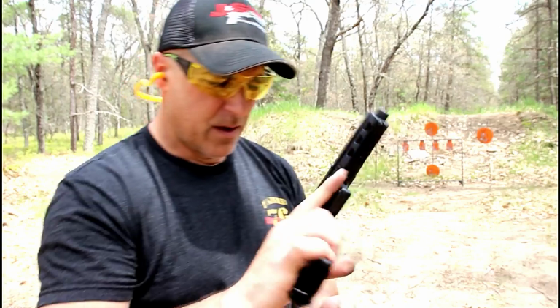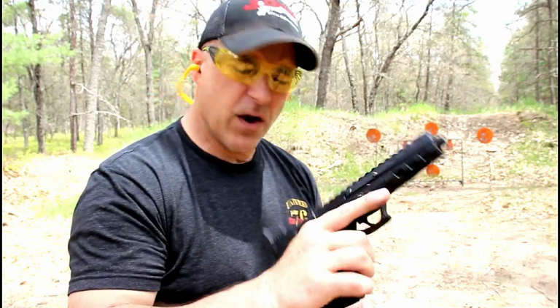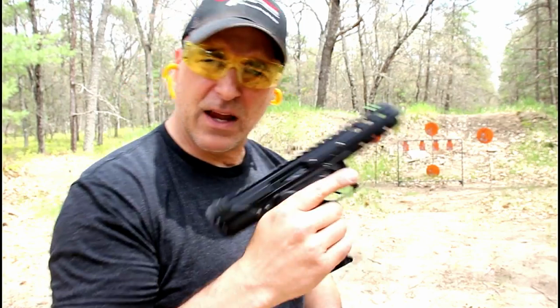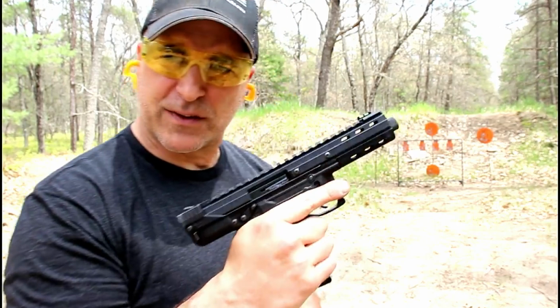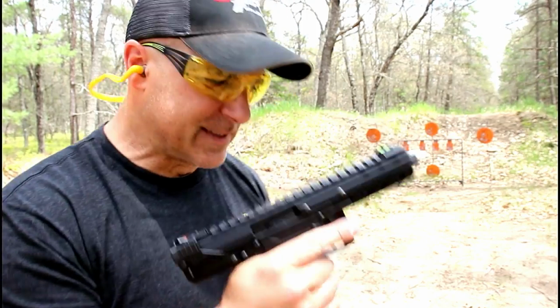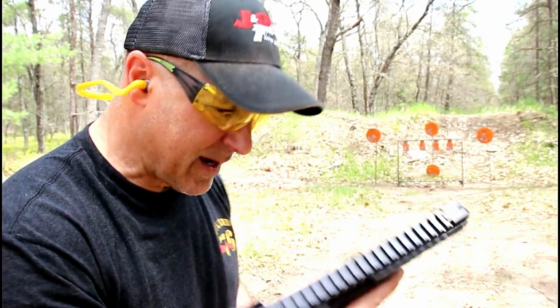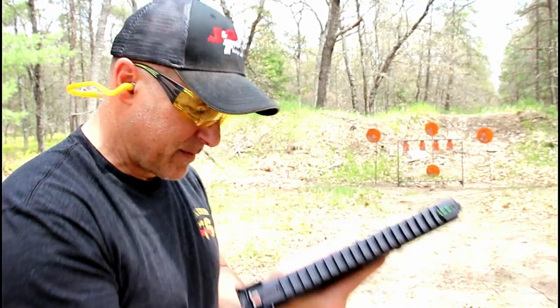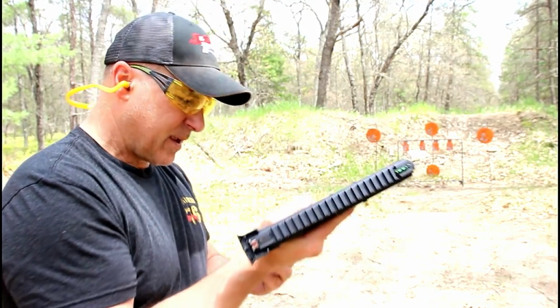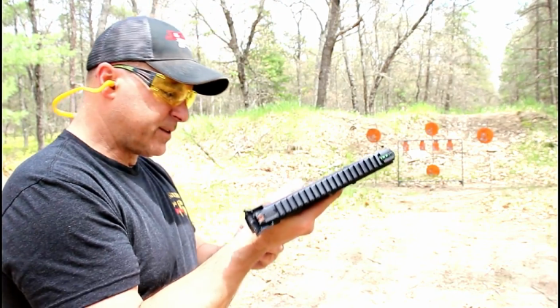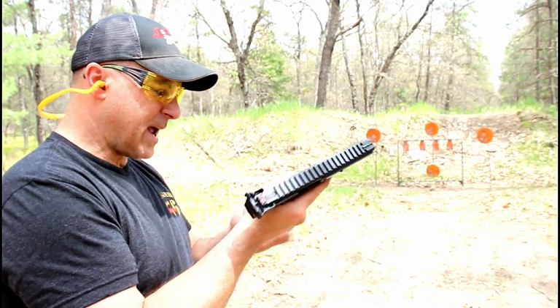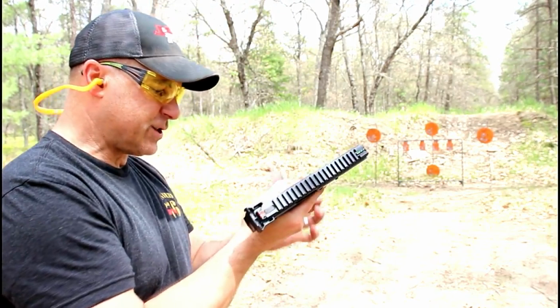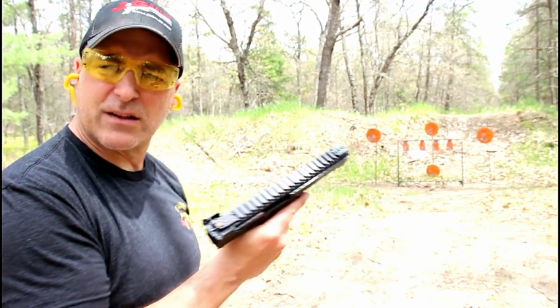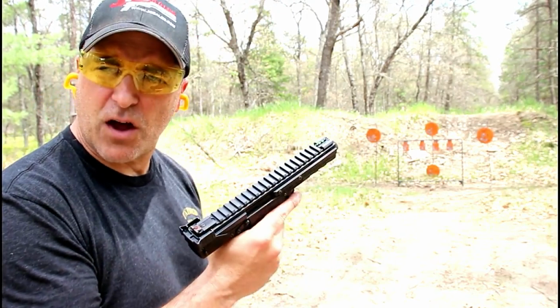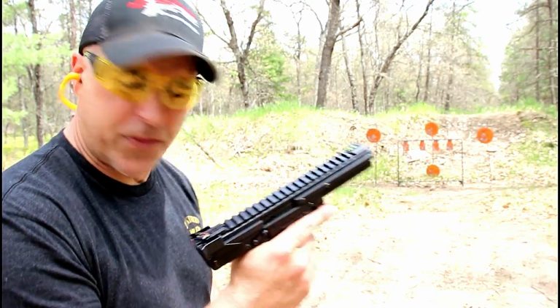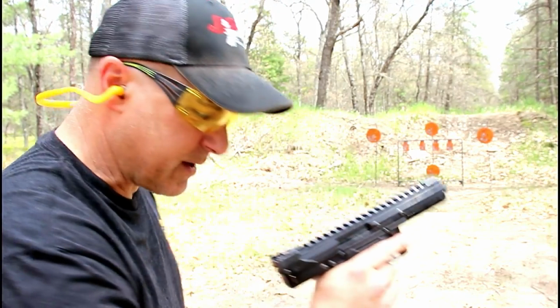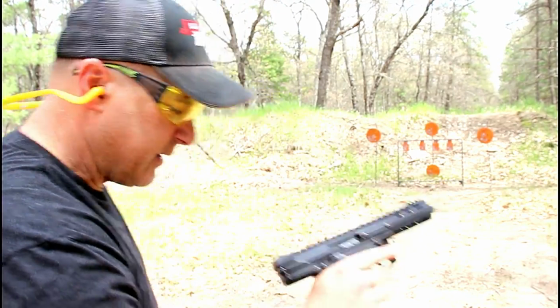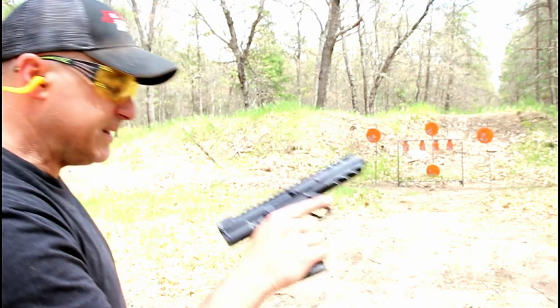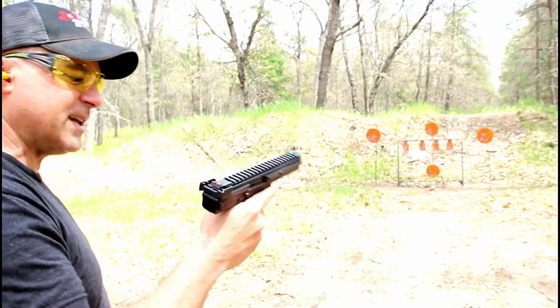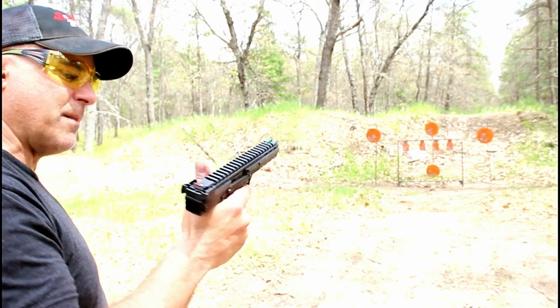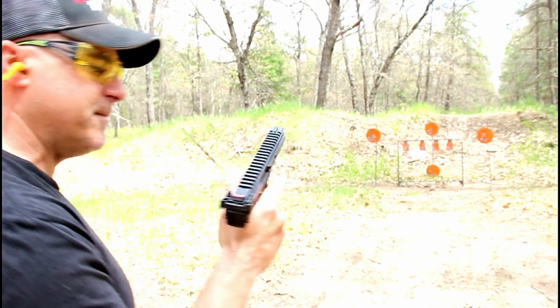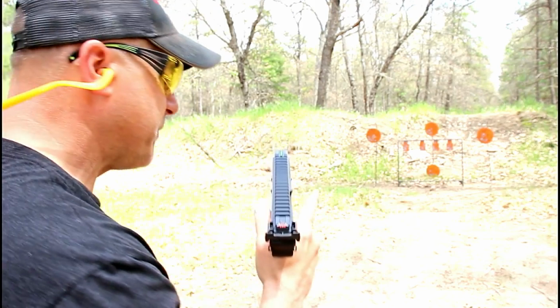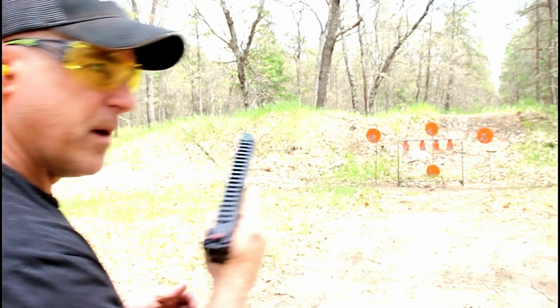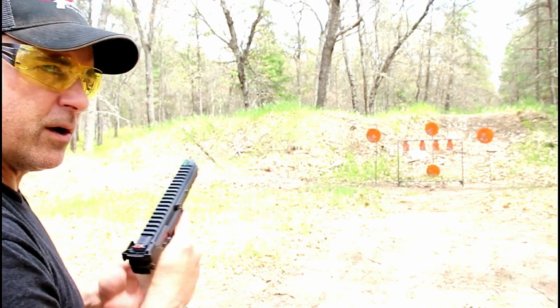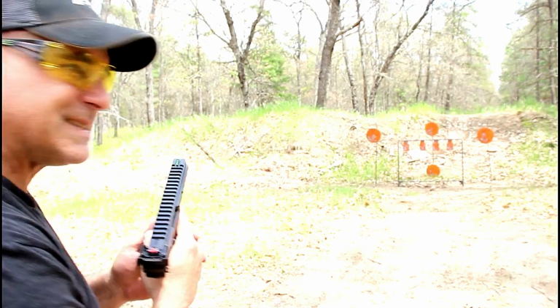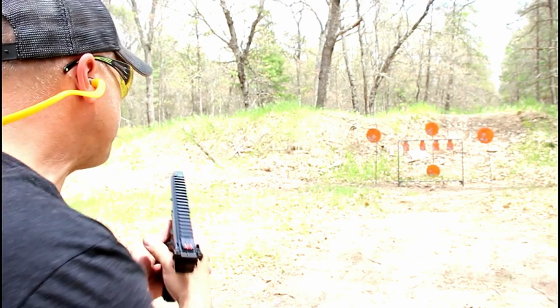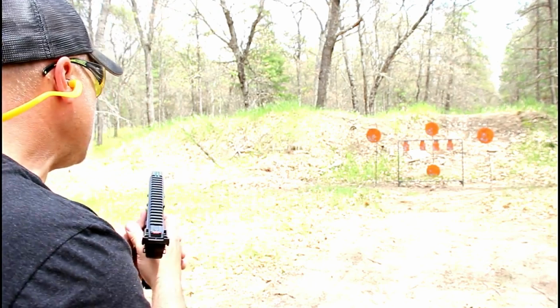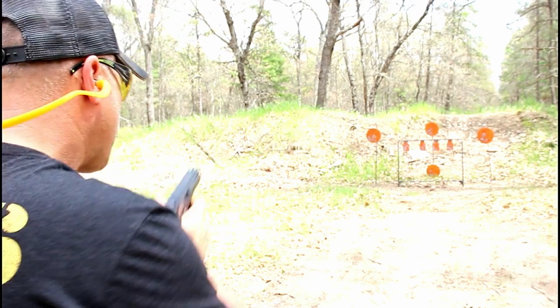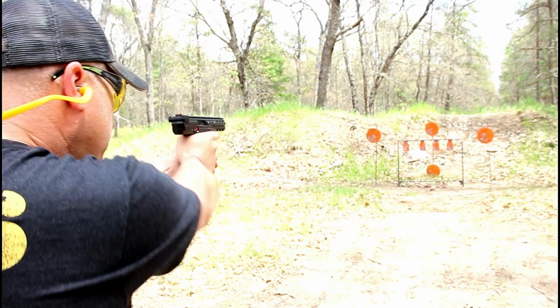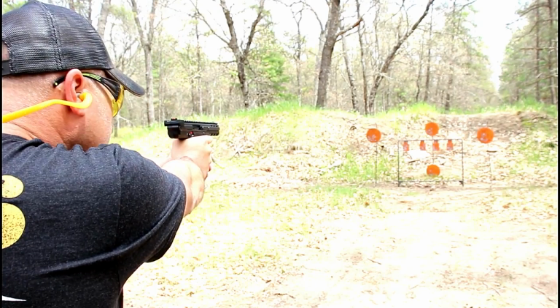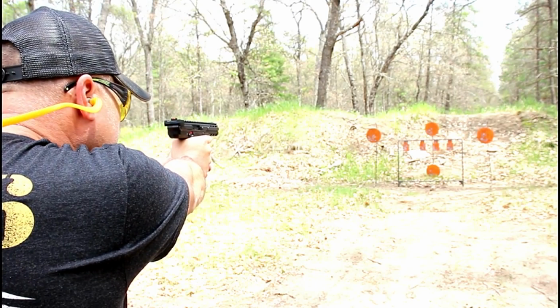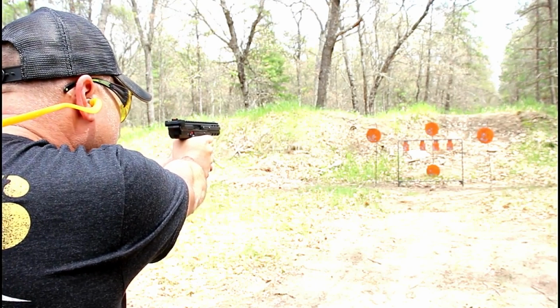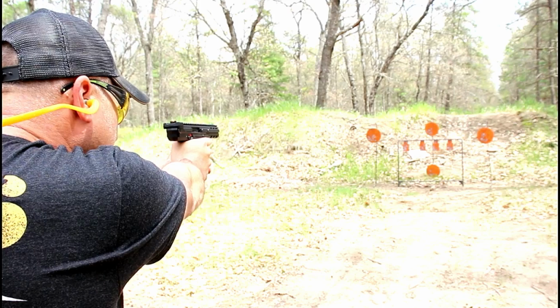Very interesting design — Kel-Tec kind of shocked us all with it. Didn't see it coming, but here it is: the CP-33. Let's see how it fires.